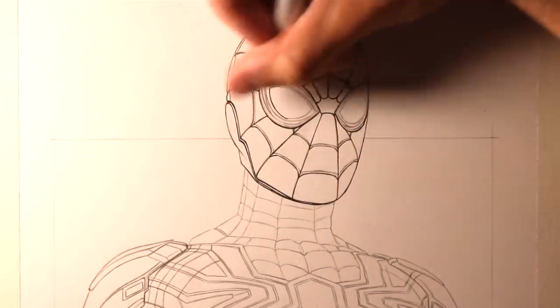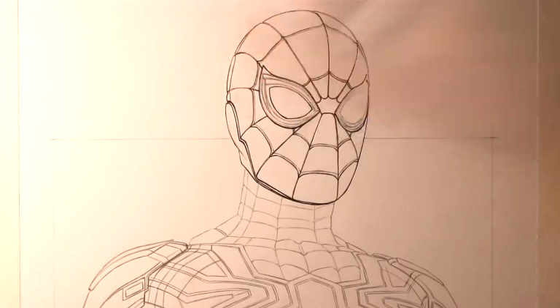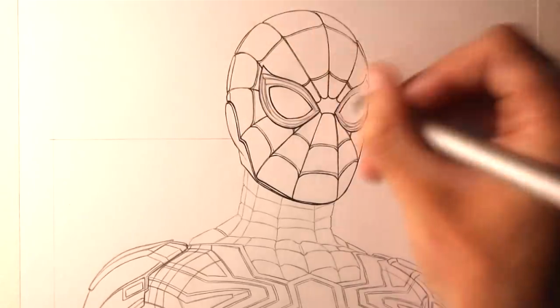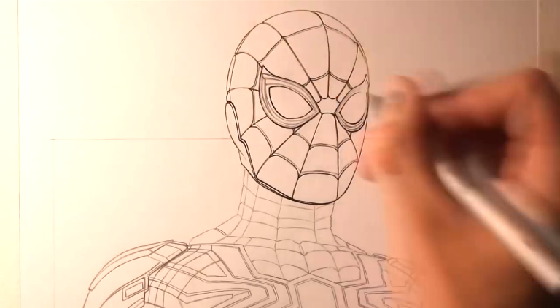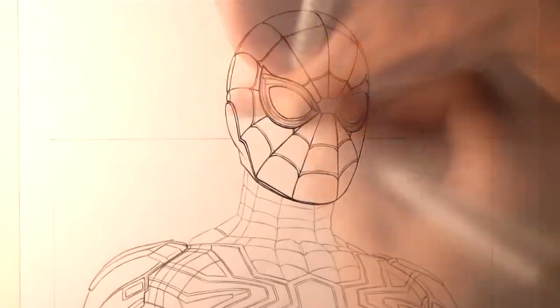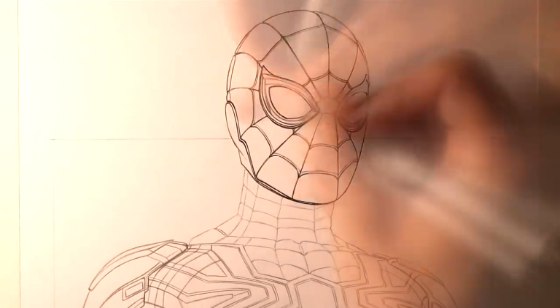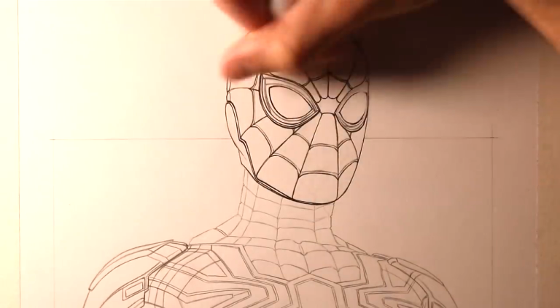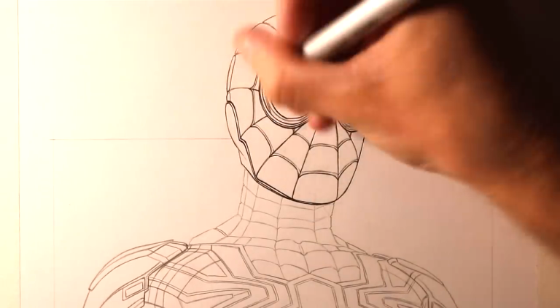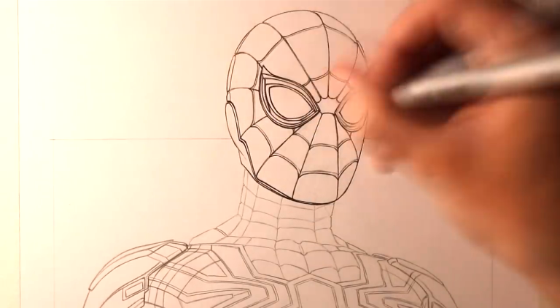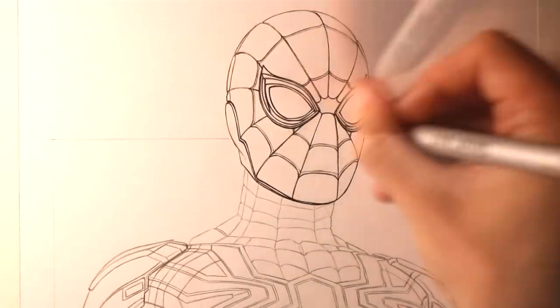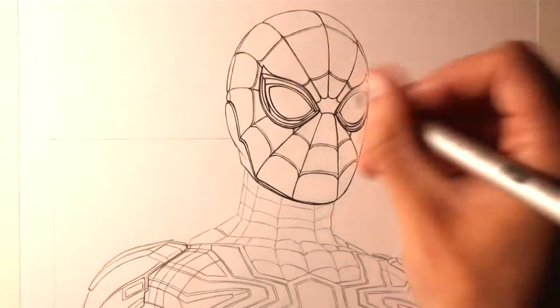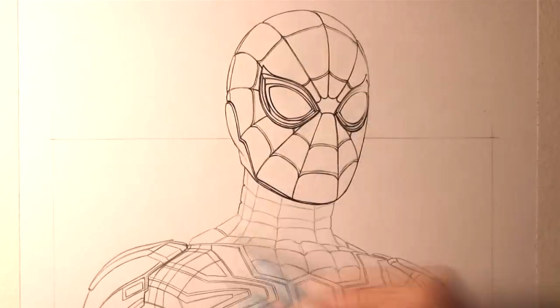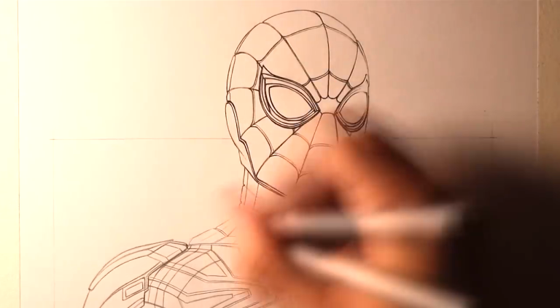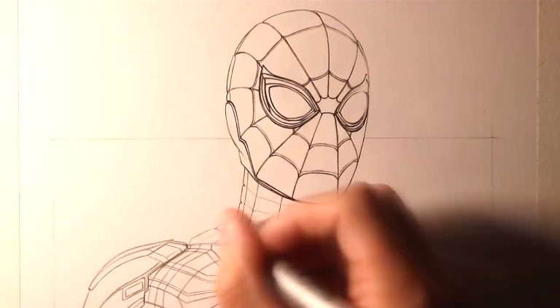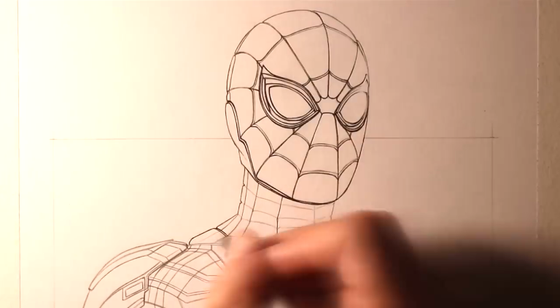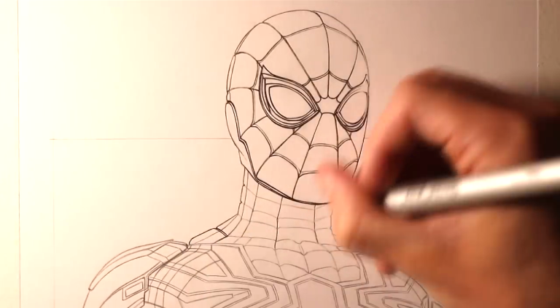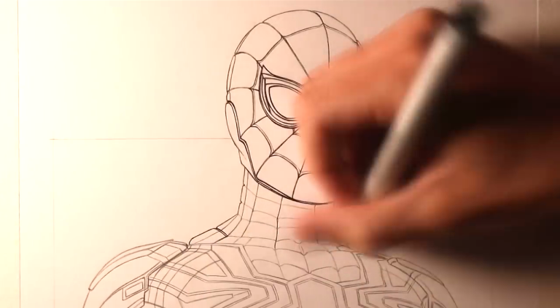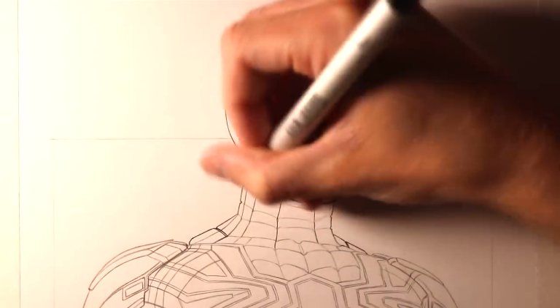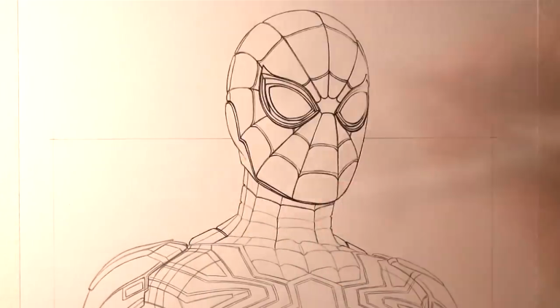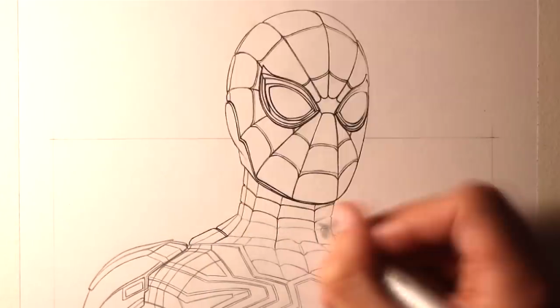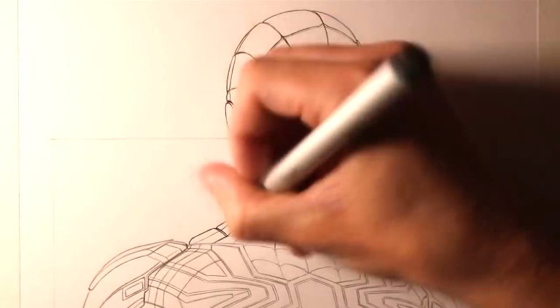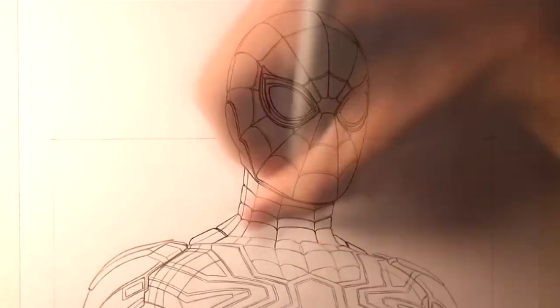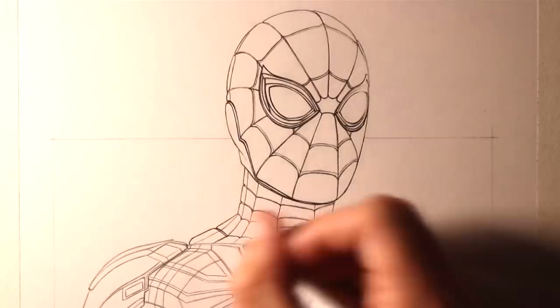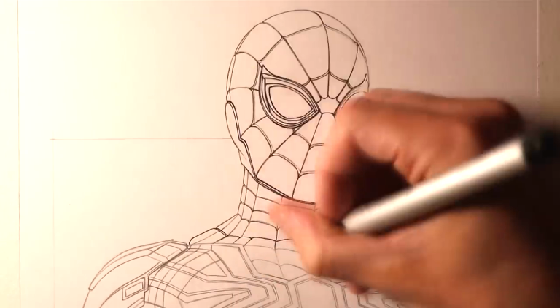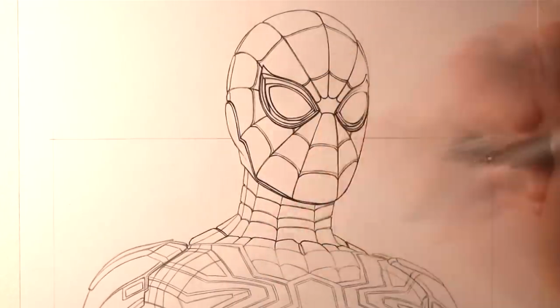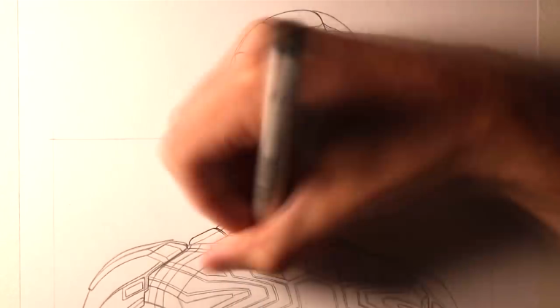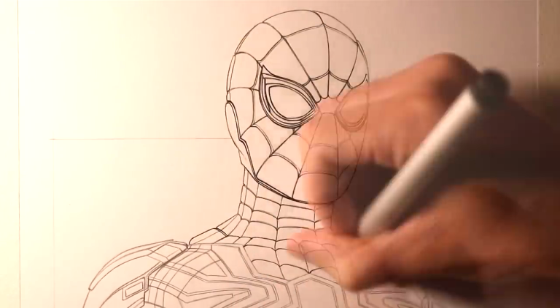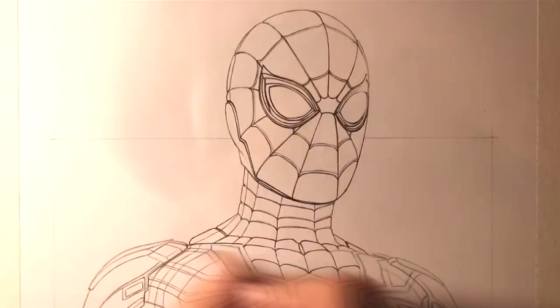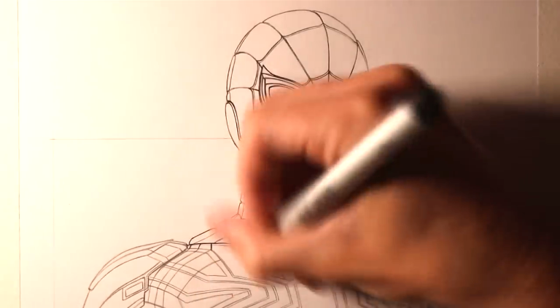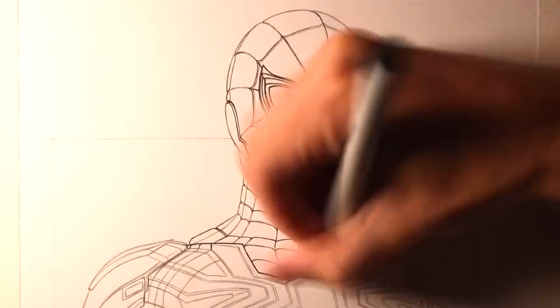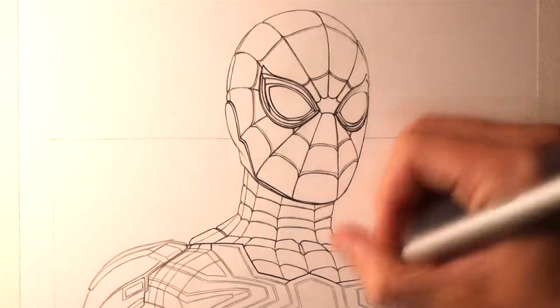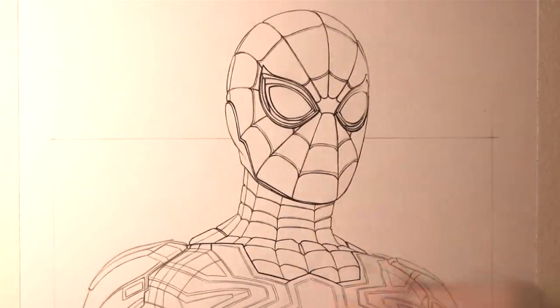To add any shading on top of this colouring, I used Cool Grey 3, 5, and 7, along with a black marker. And for any reflections and highlighting, I used a white Prismacolor pencil and a white Gelly Roll pen.